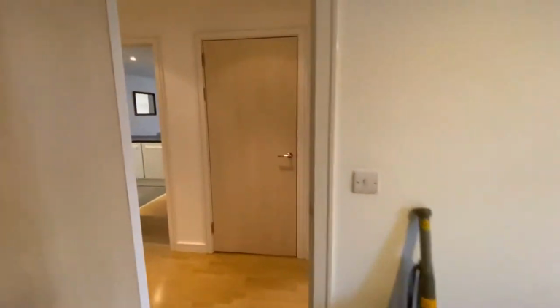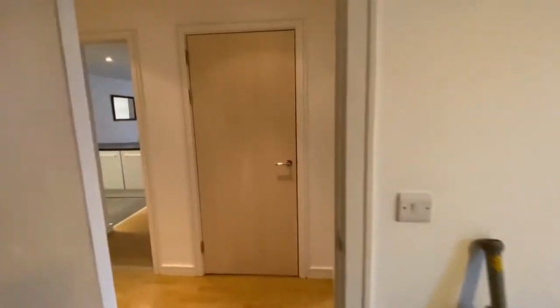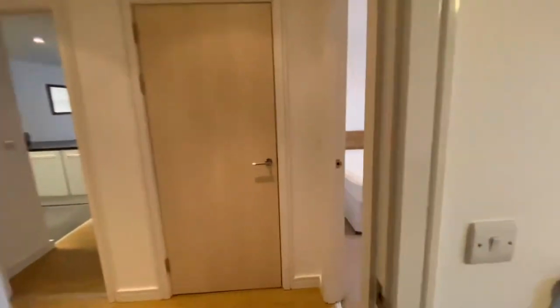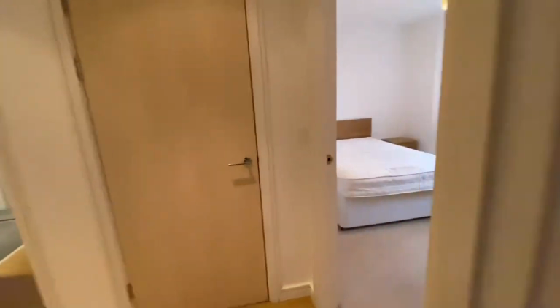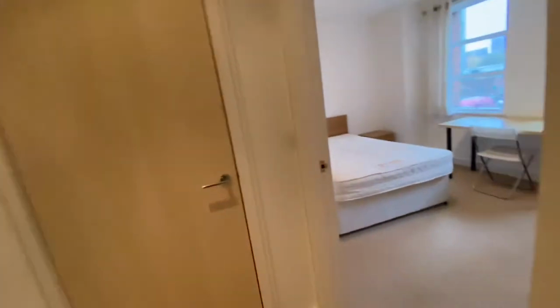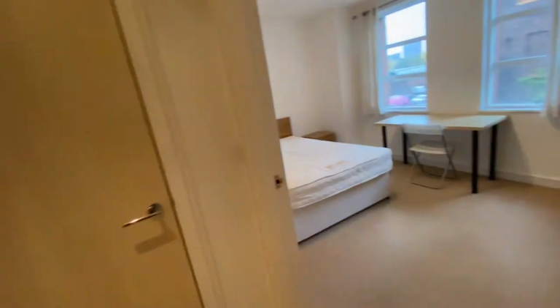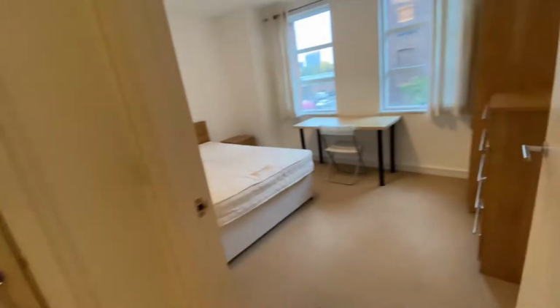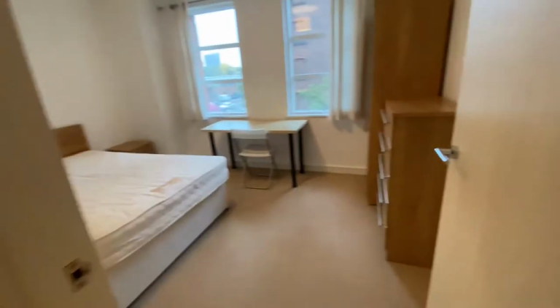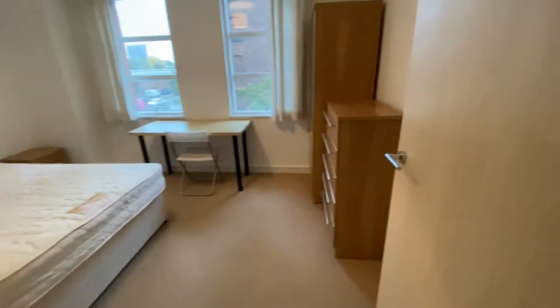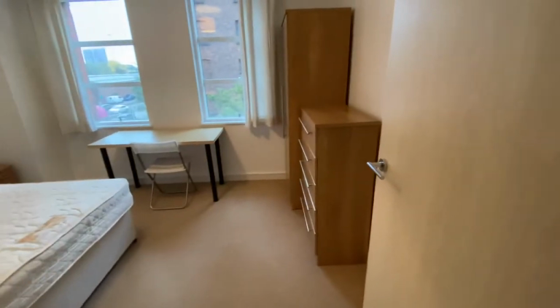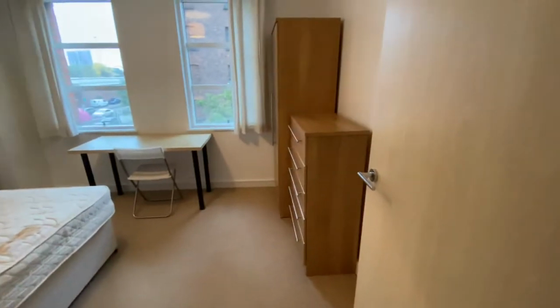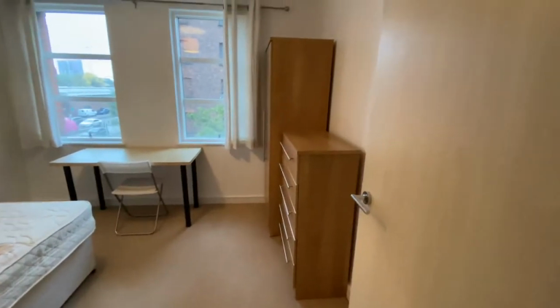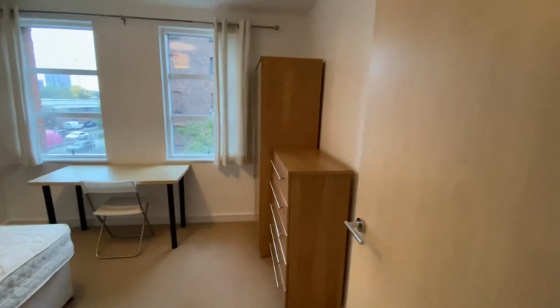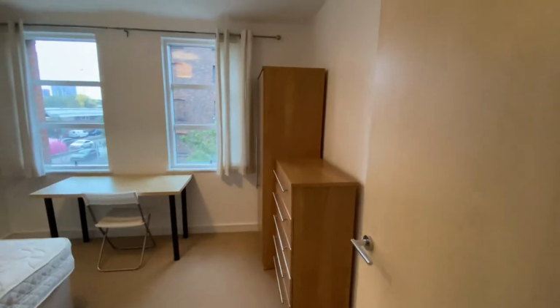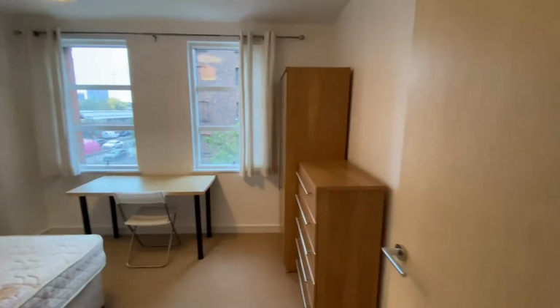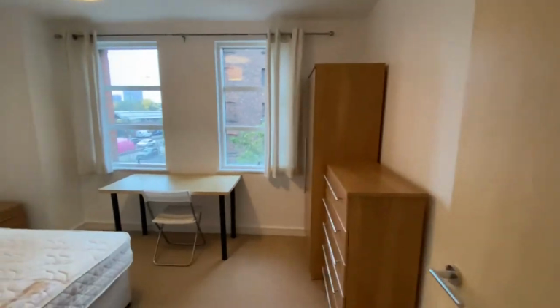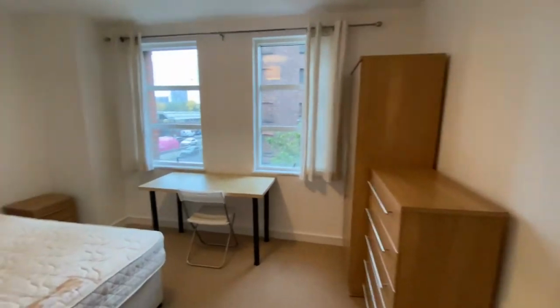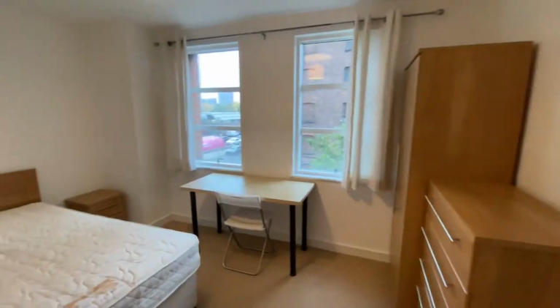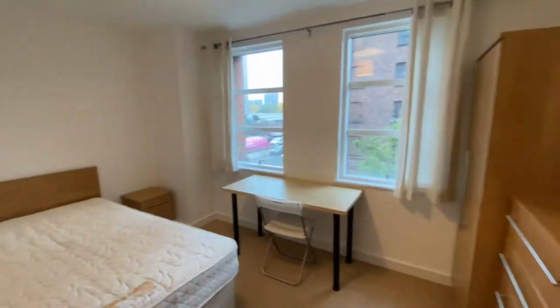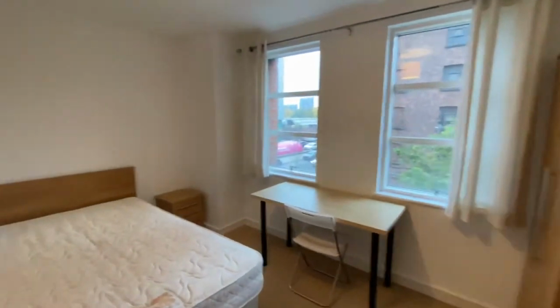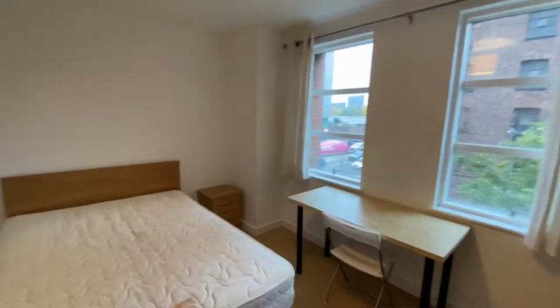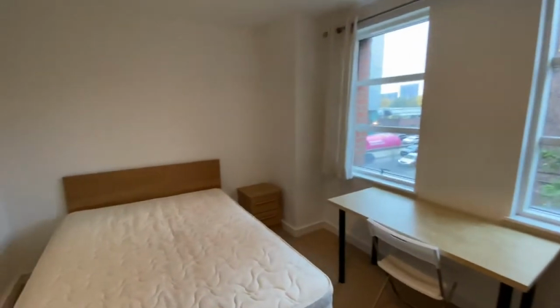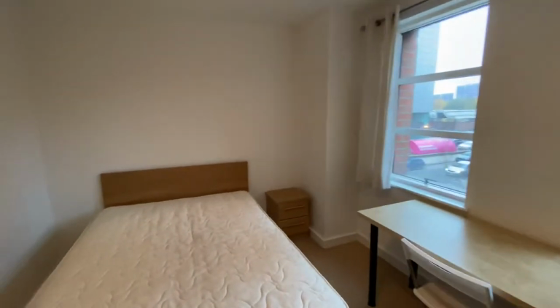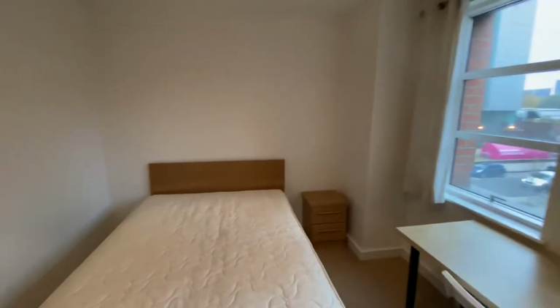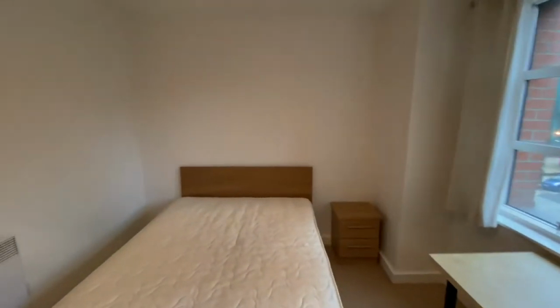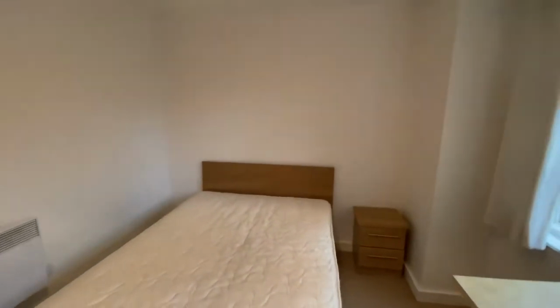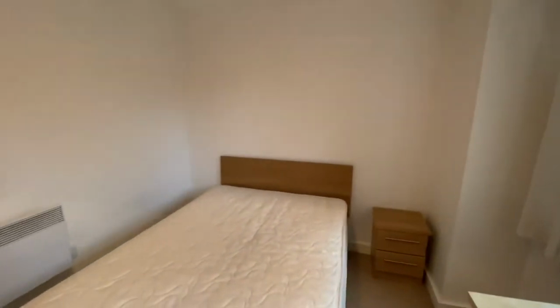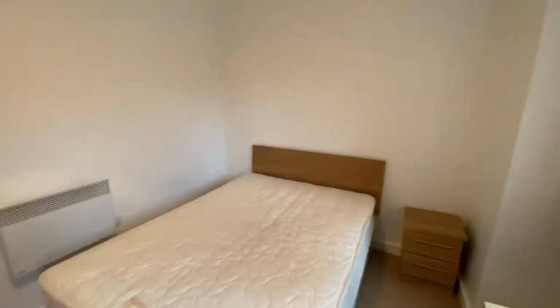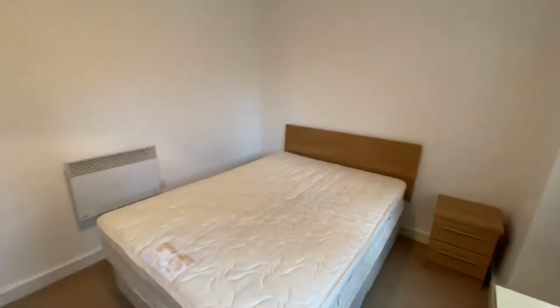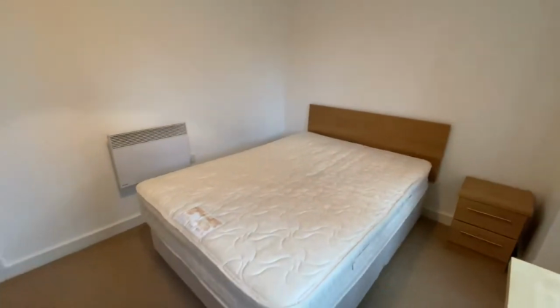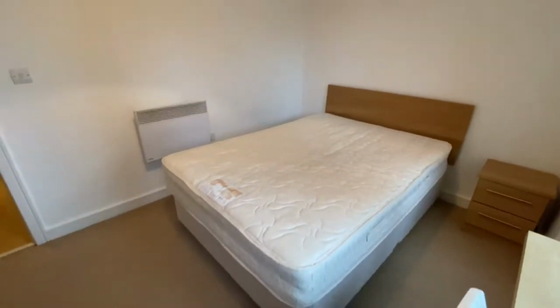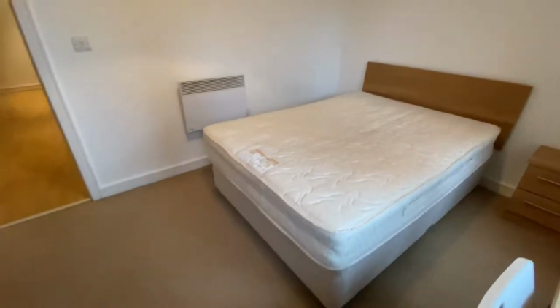And then in the second bedroom, you have the same again with your wardrobe, chest of drawers, desk, side table and a double mattress.